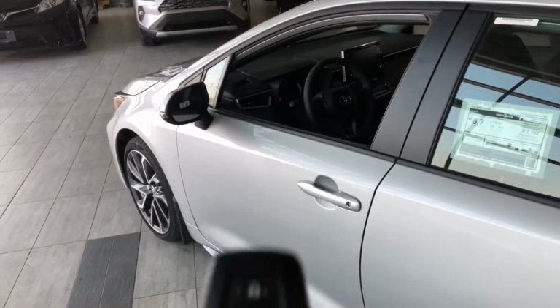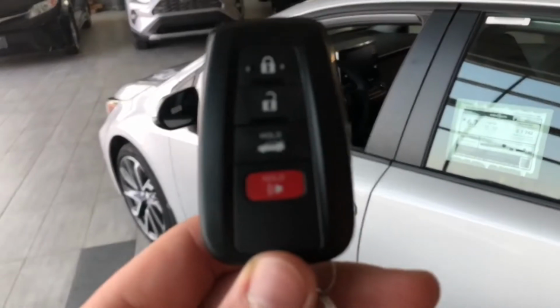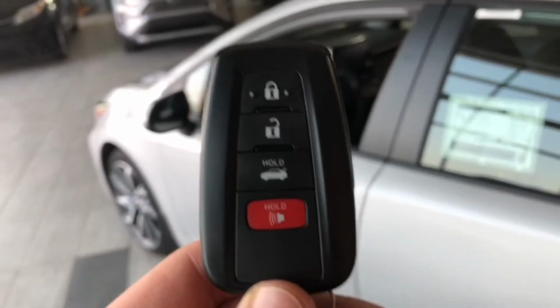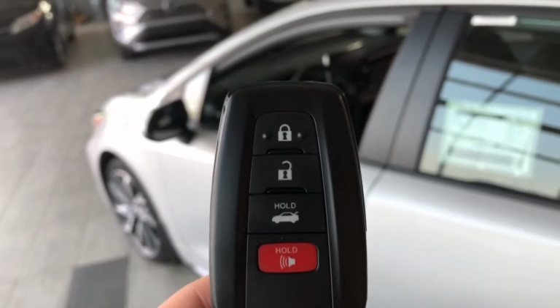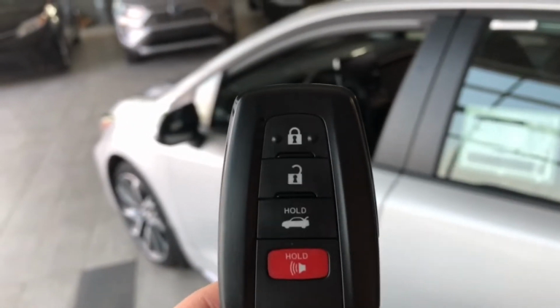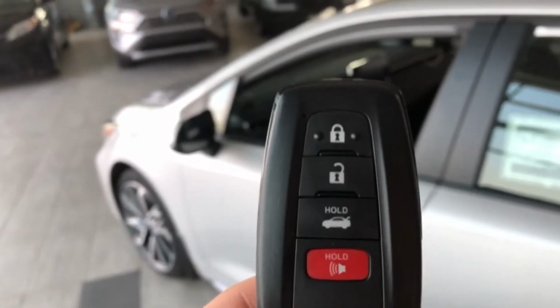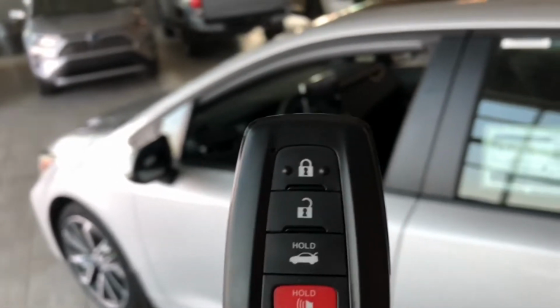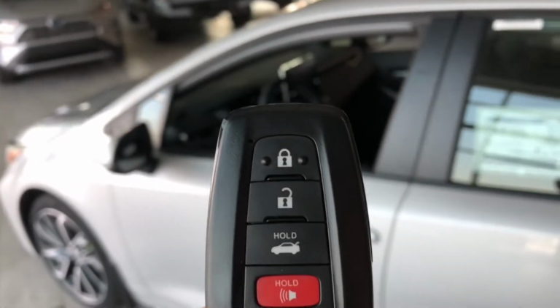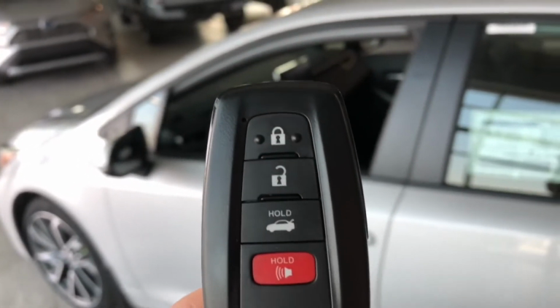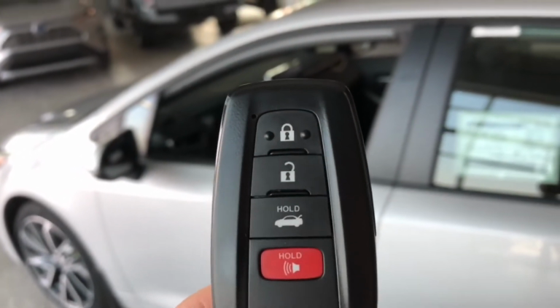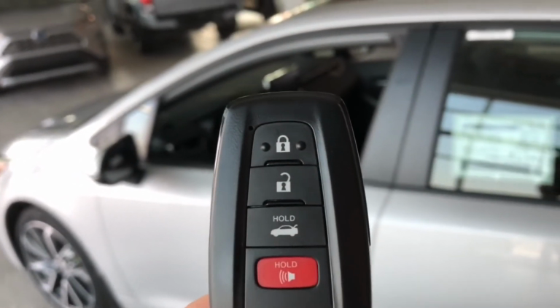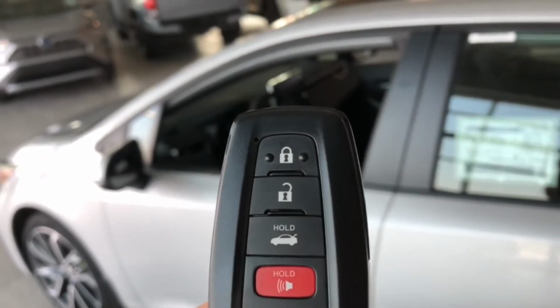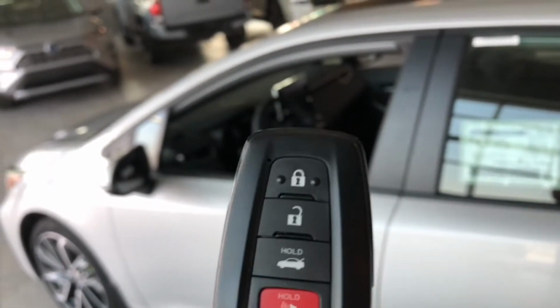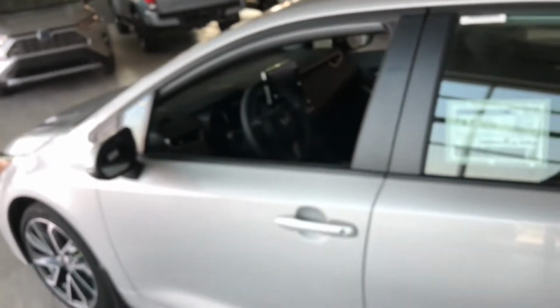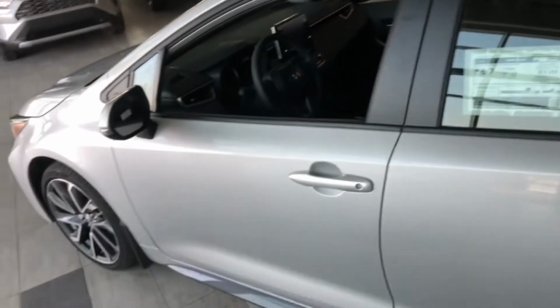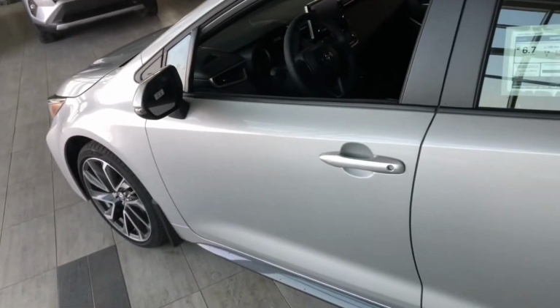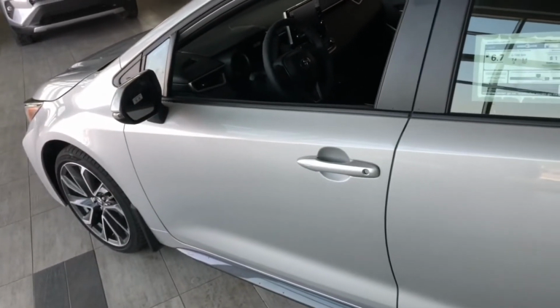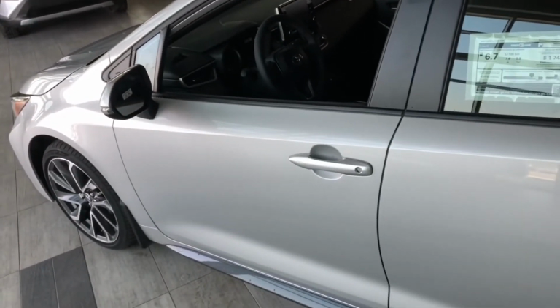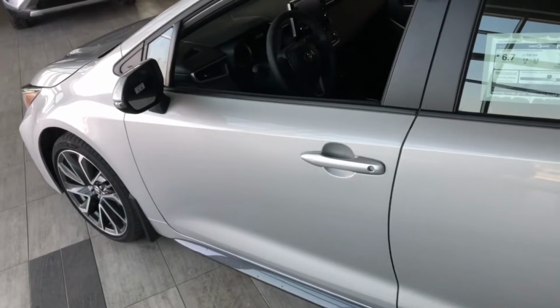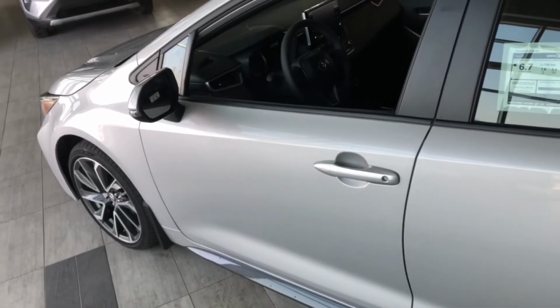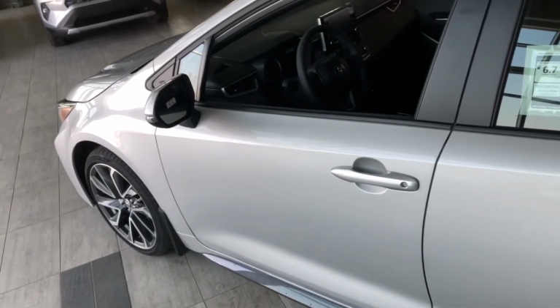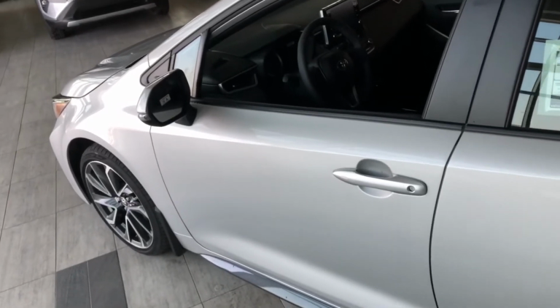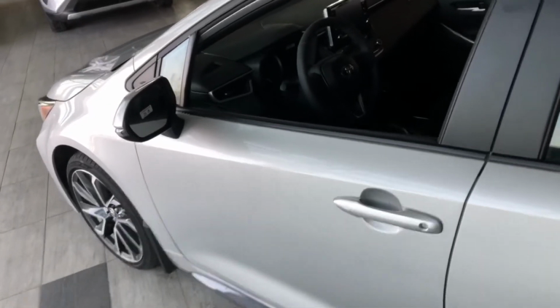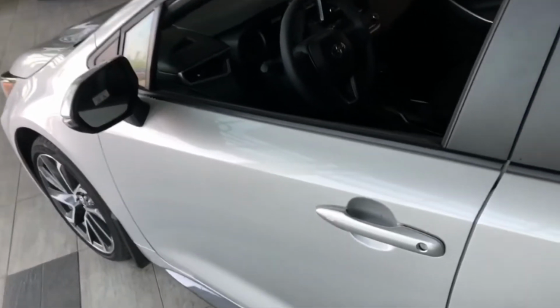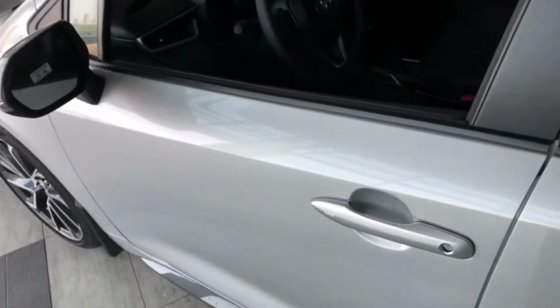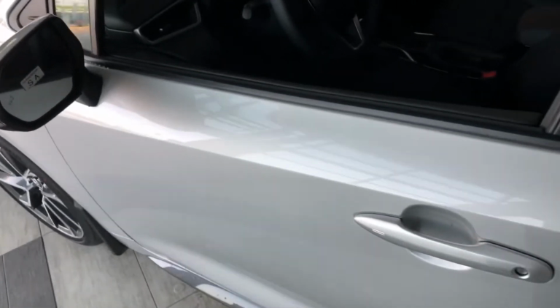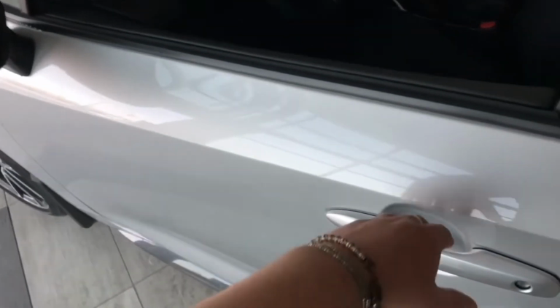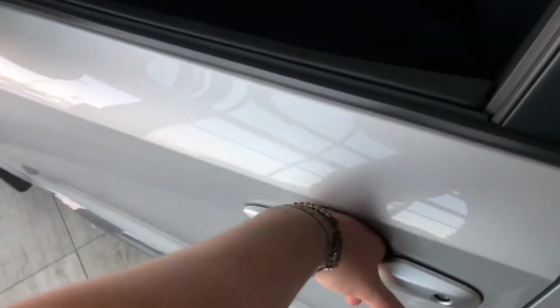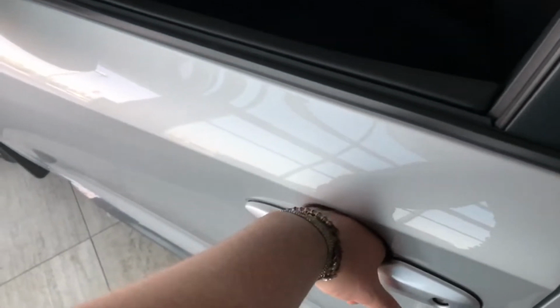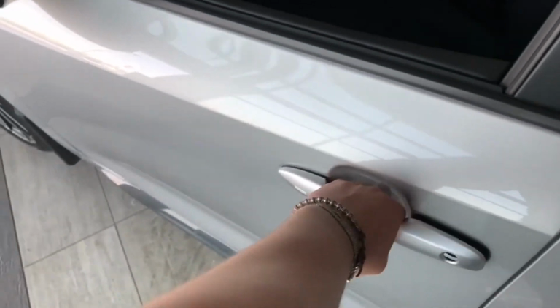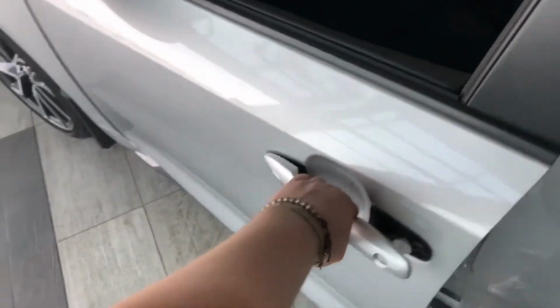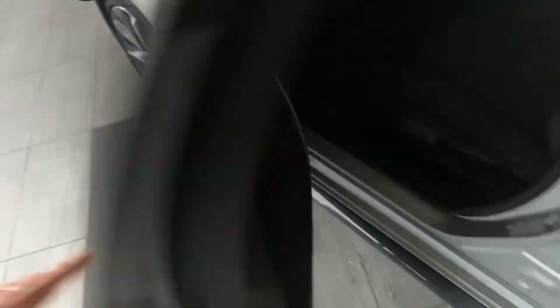Helping ourselves inside, we have our key fob here. It's got our lock and unlock button and the trunk release button, which we will get to in just a moment. This Corolla does have a smart key system, so if you have your key fob in your pocket and the vehicle is locked, just put your hand right in there and that'll unlock for you.